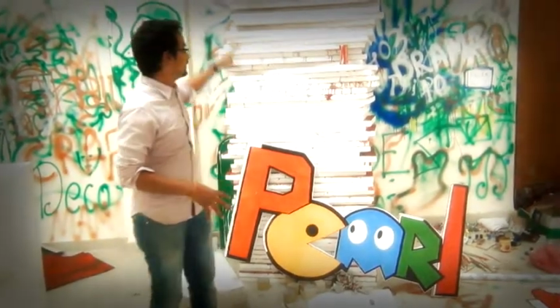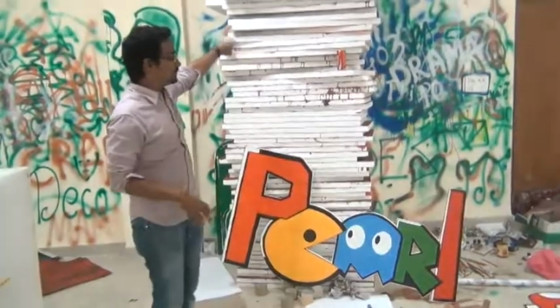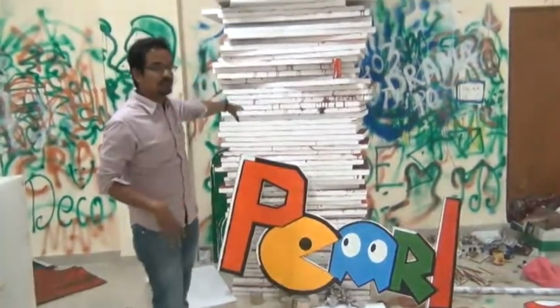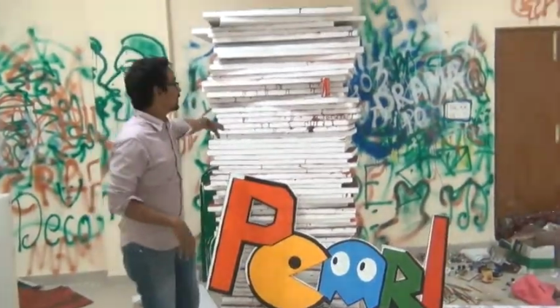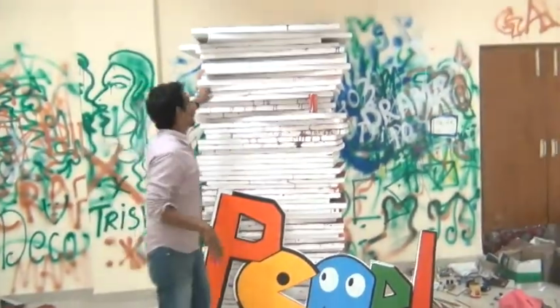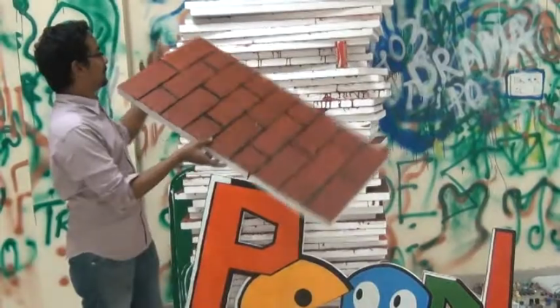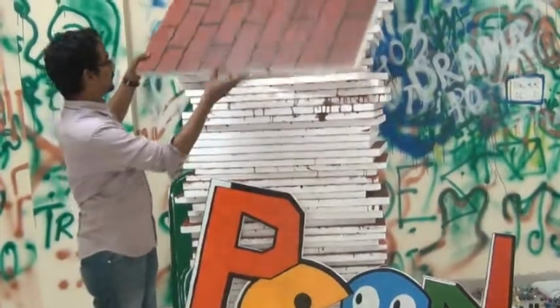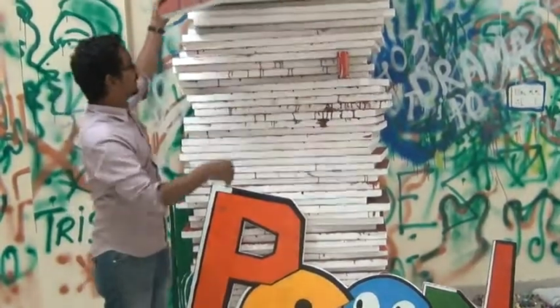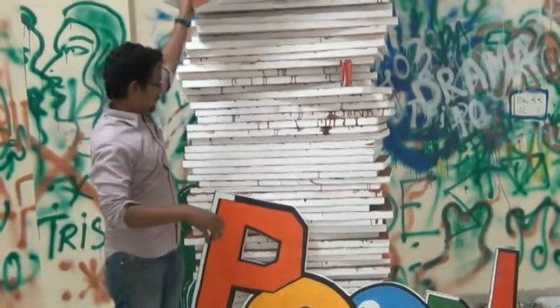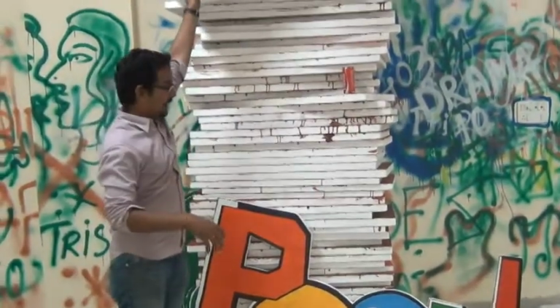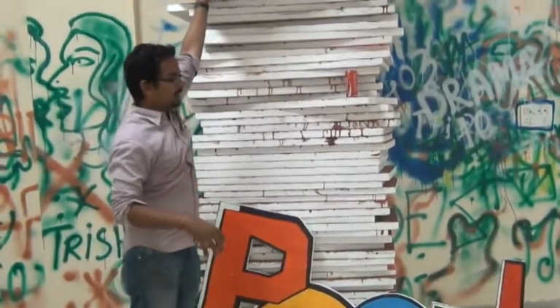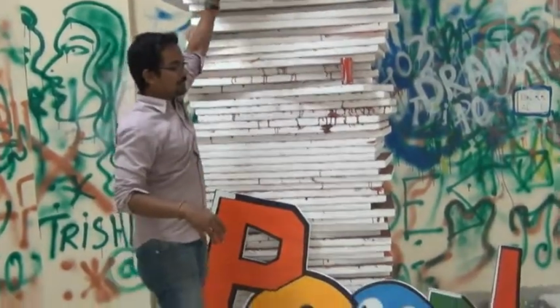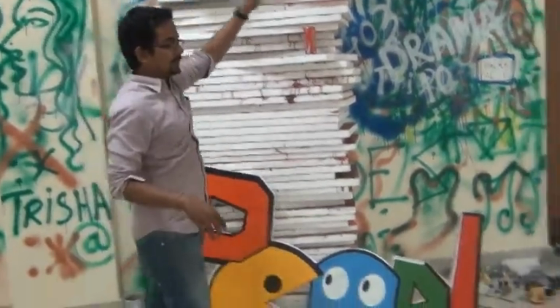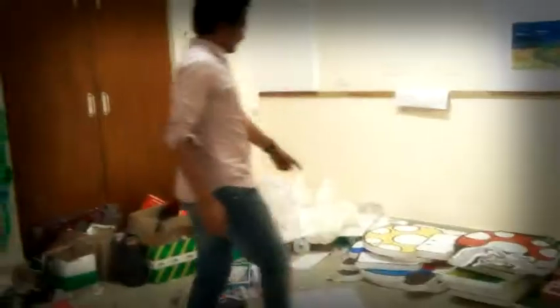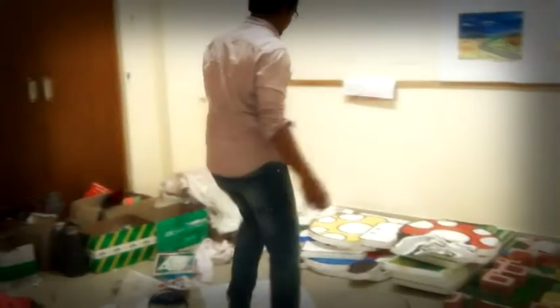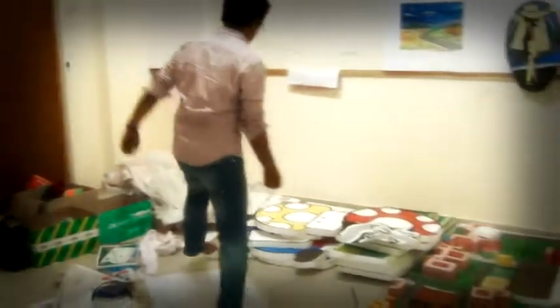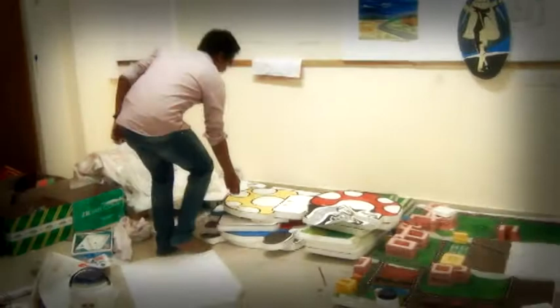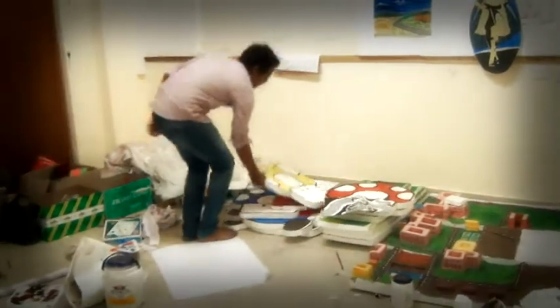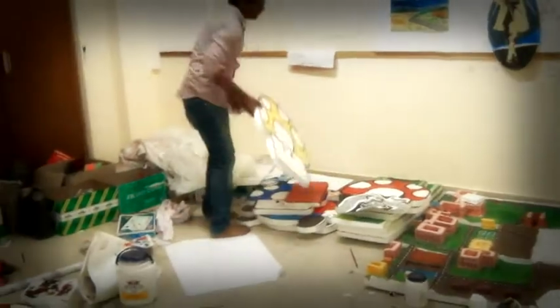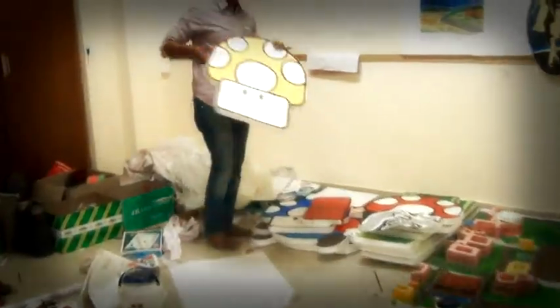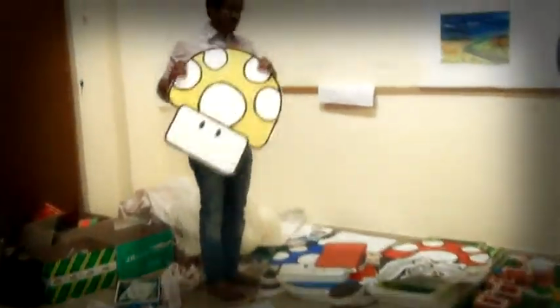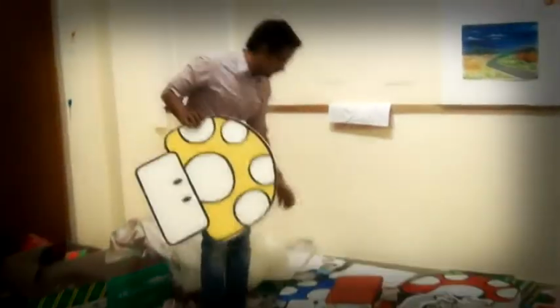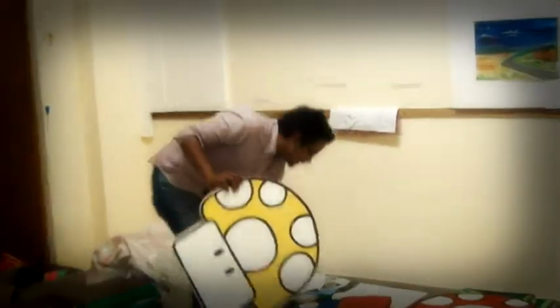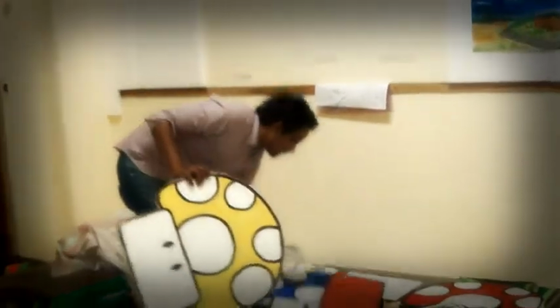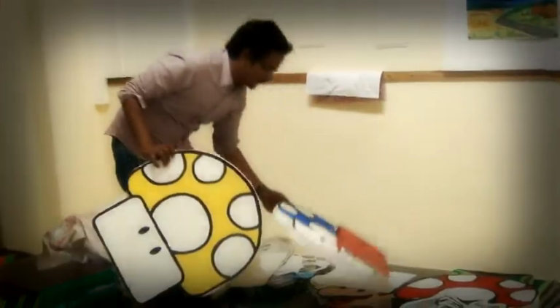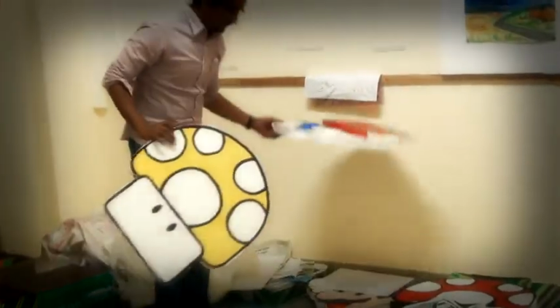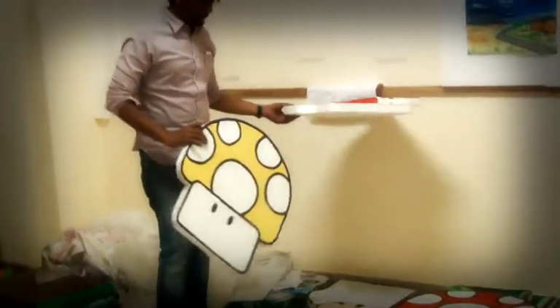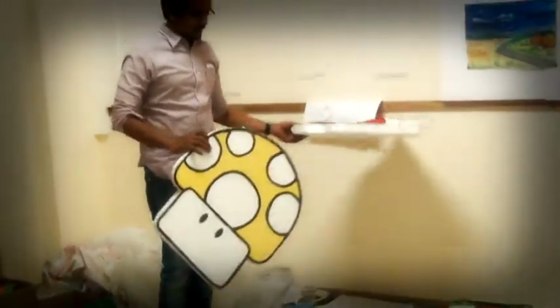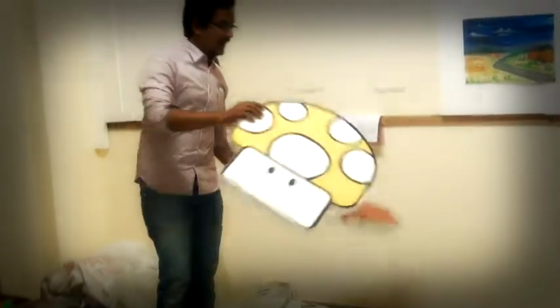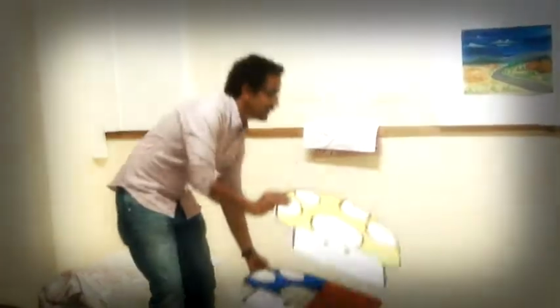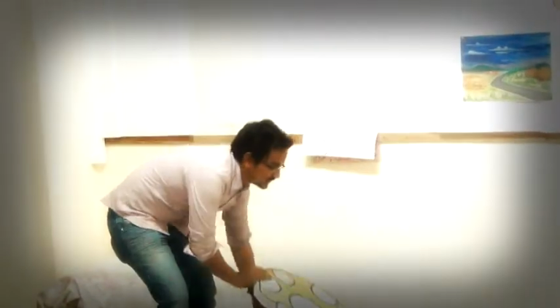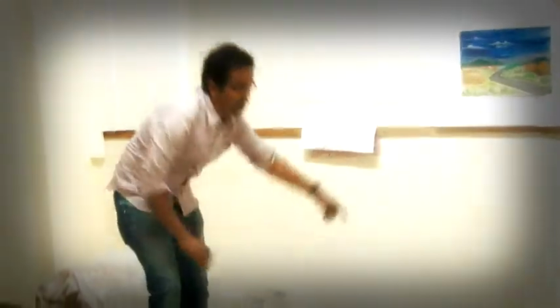These are the bricks which we made and prepared. On that, we will be sticking Mario mushrooms, Mario characters, and the bushes and the tubes.